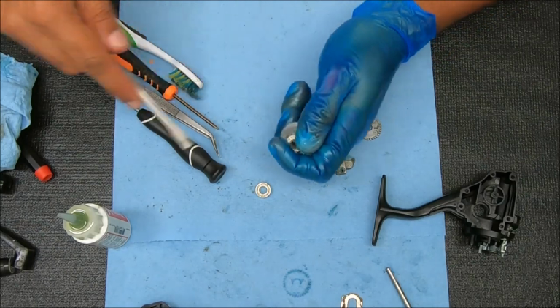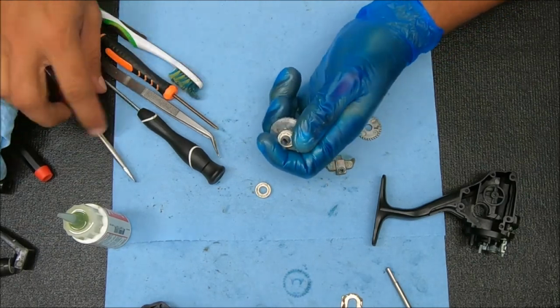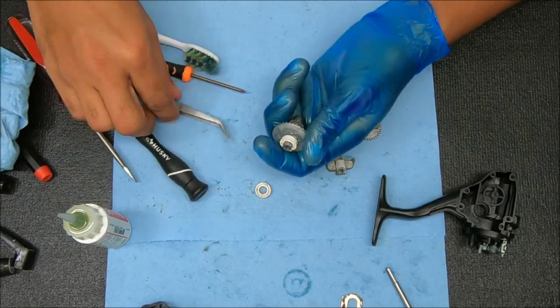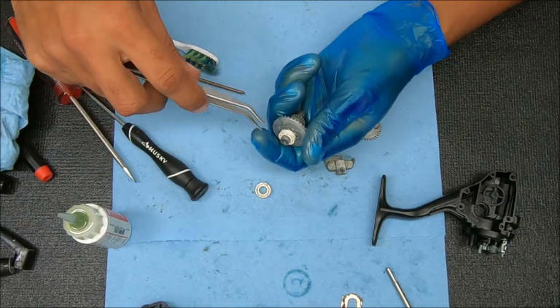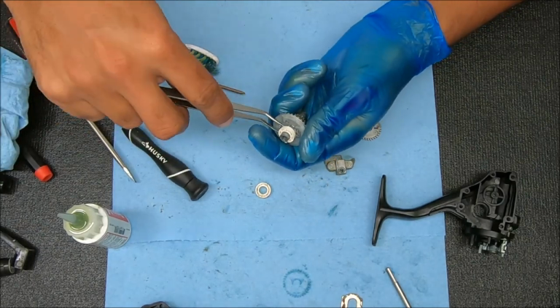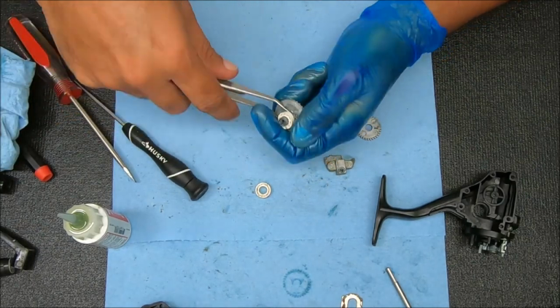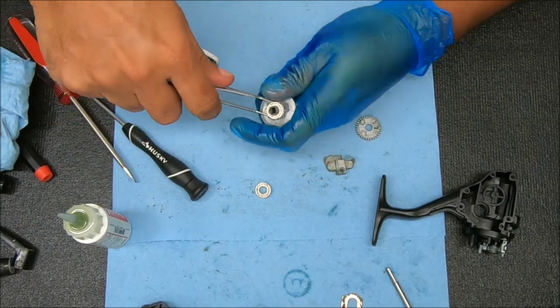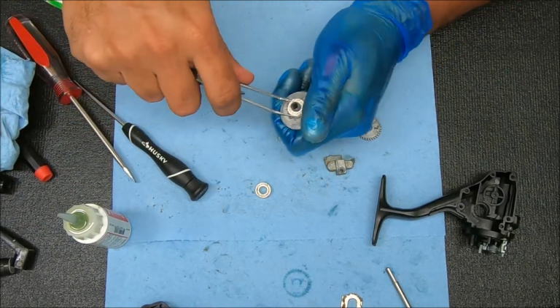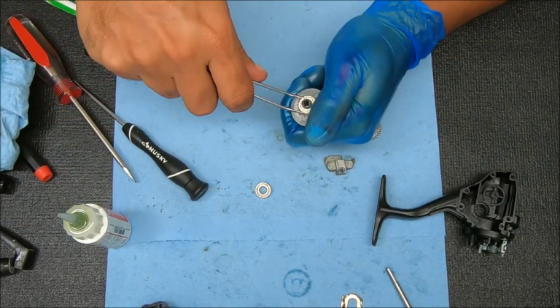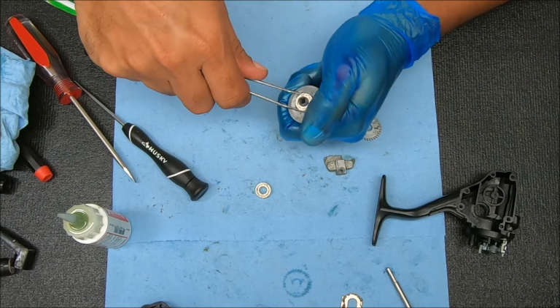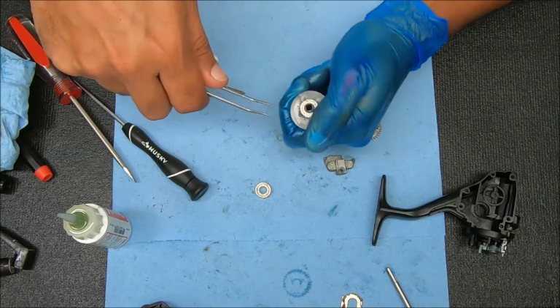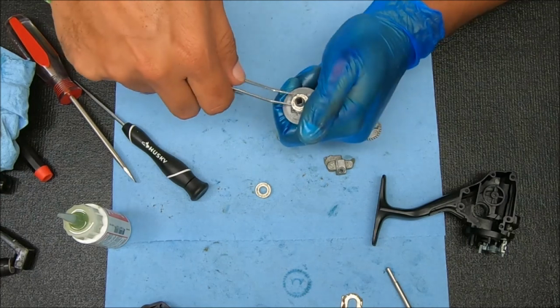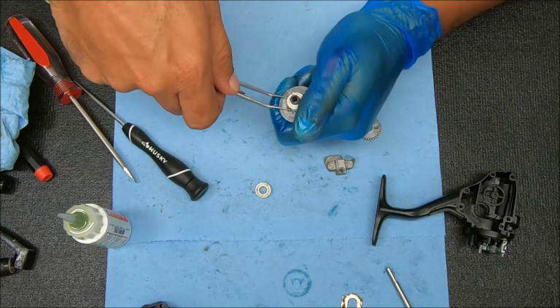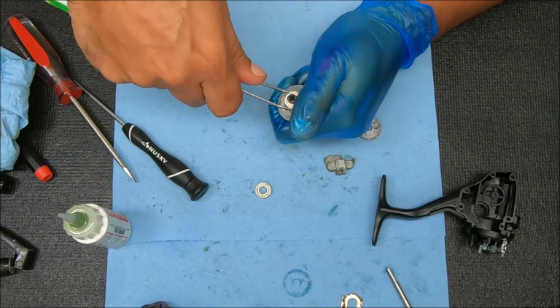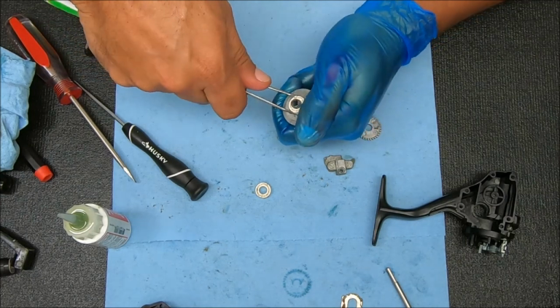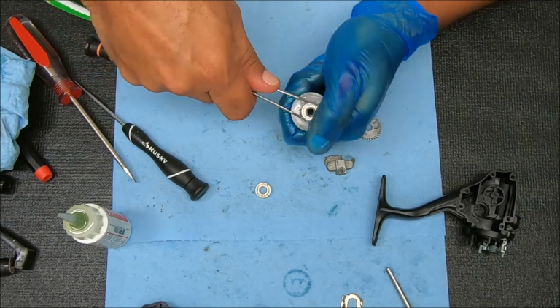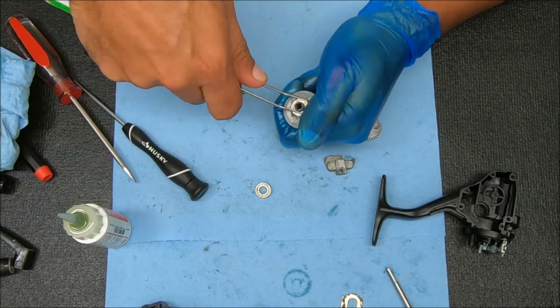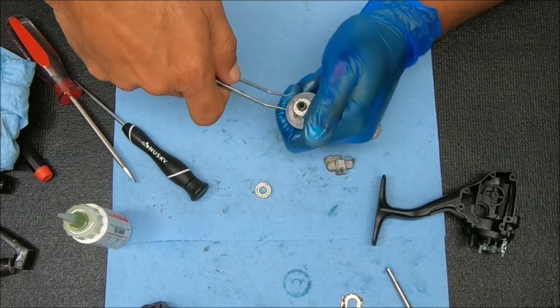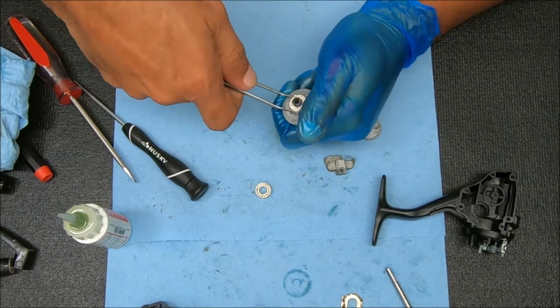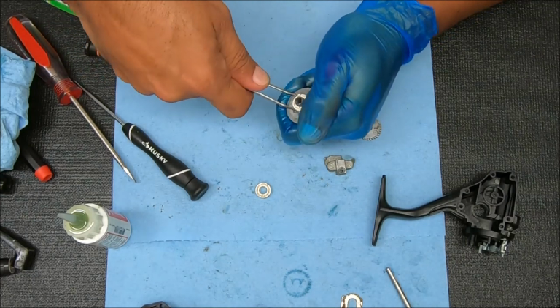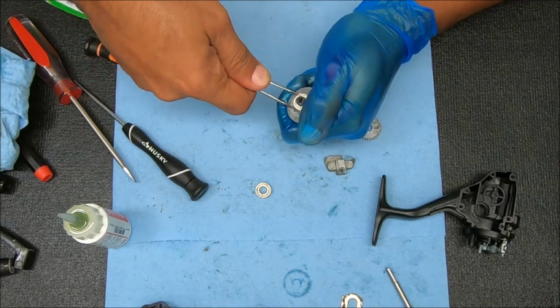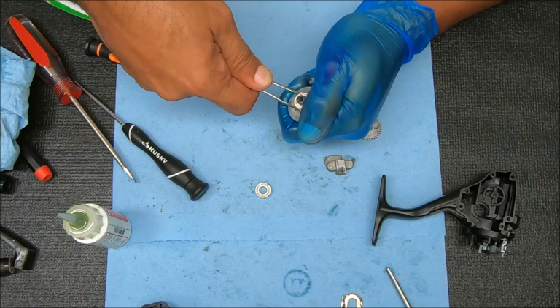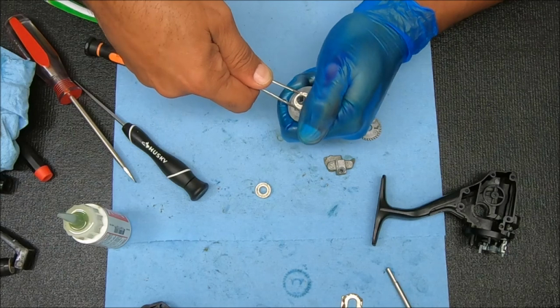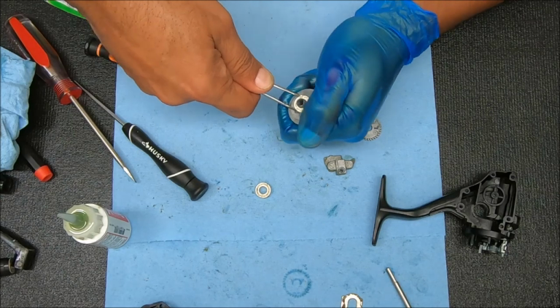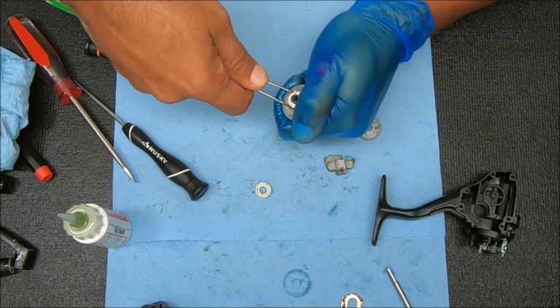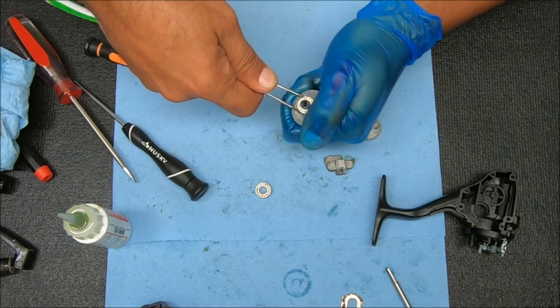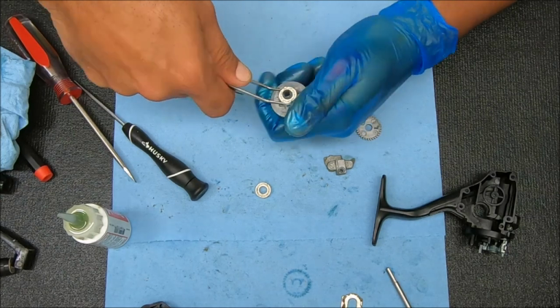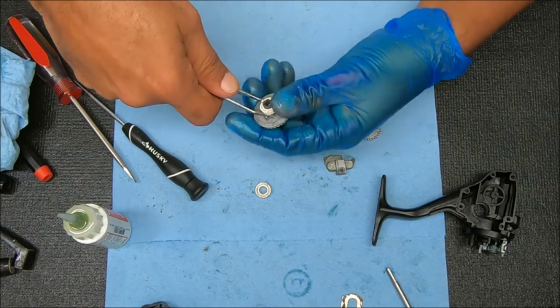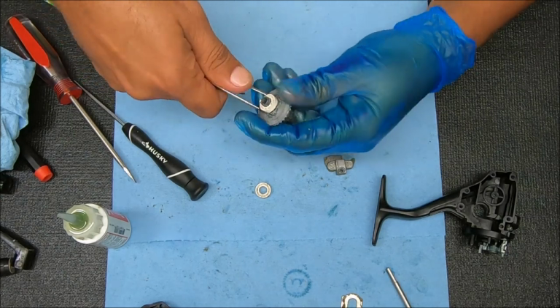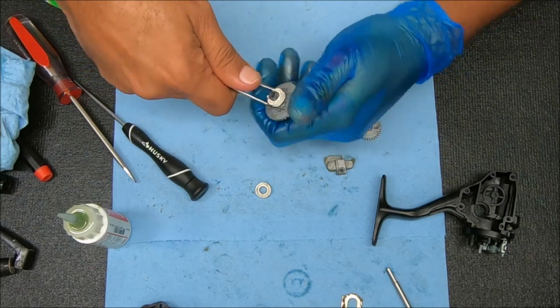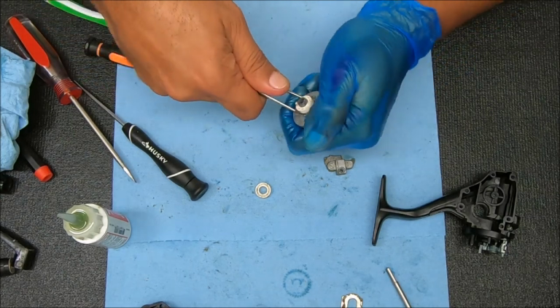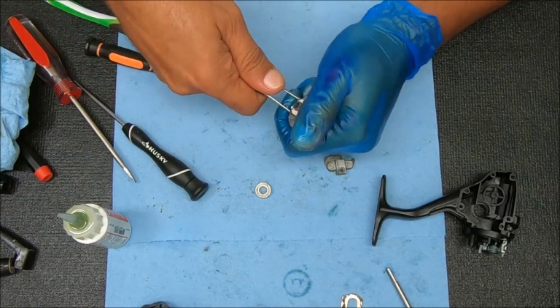I think we found out what's going on. This is very stiff — this doesn't really even turn. What you could do here is you could replace these with bearings.